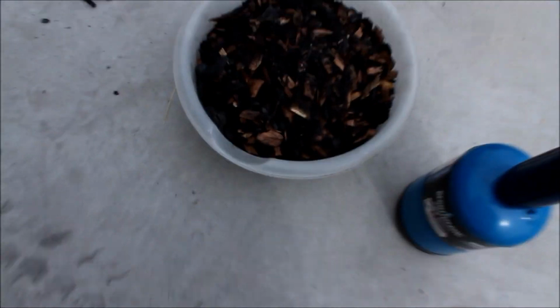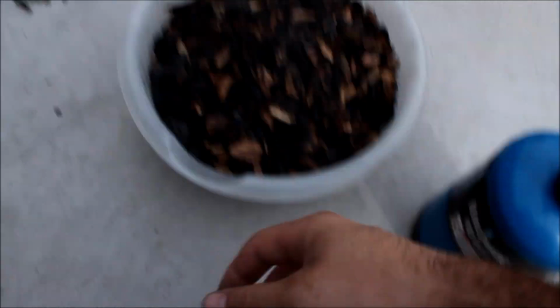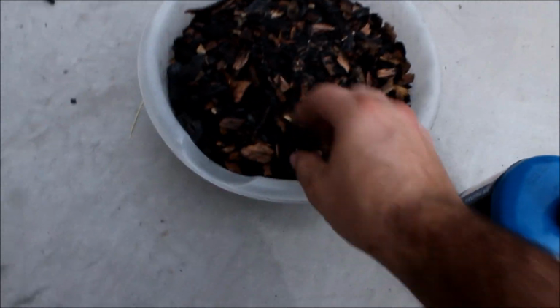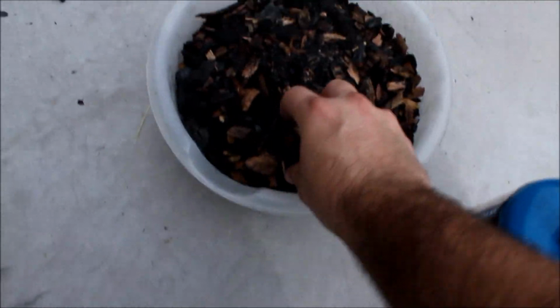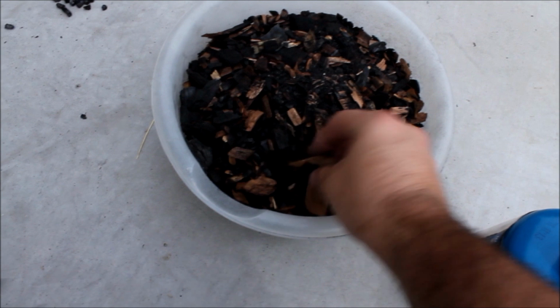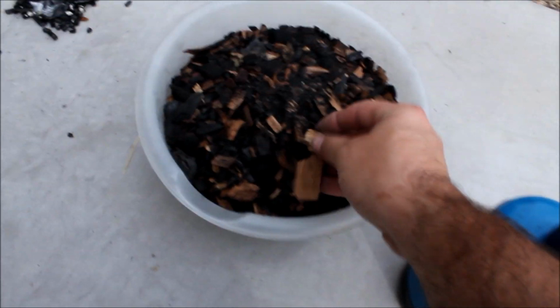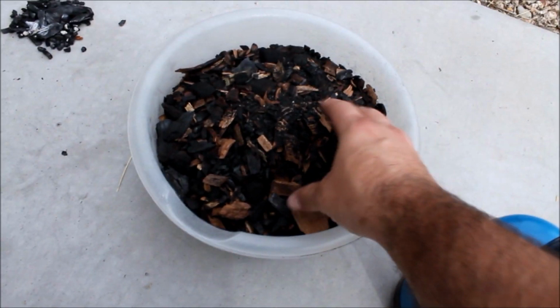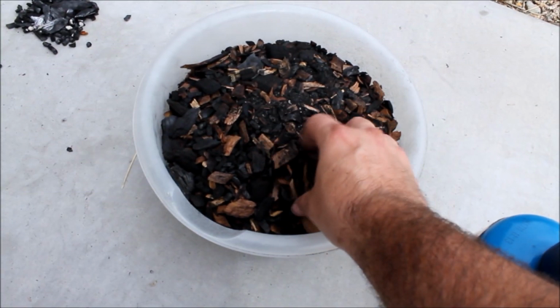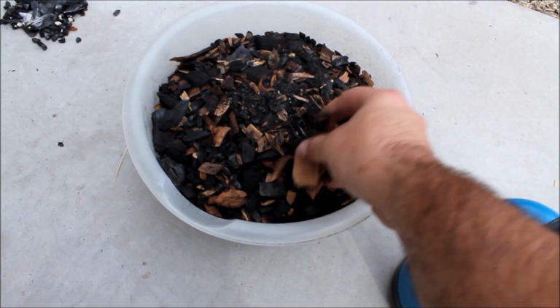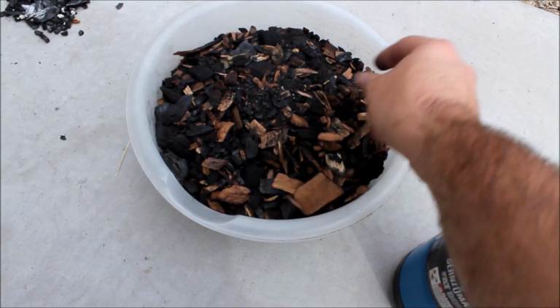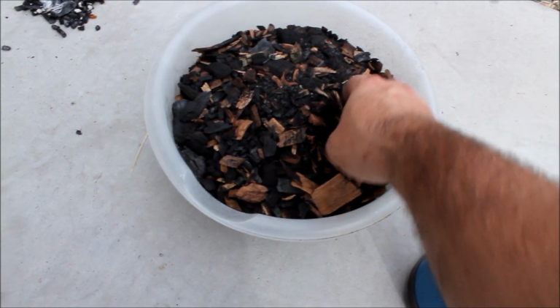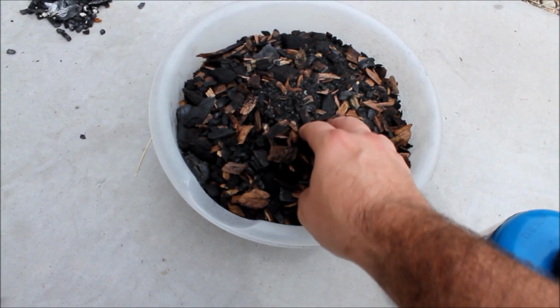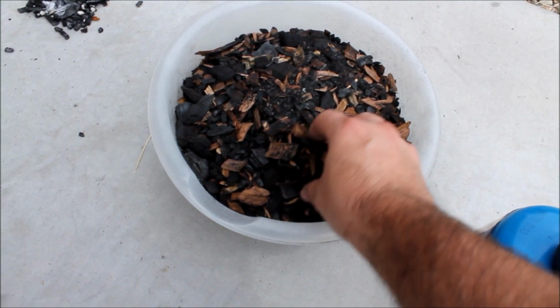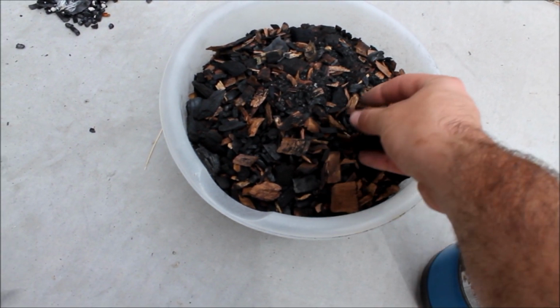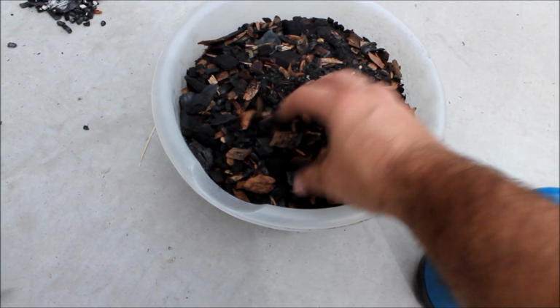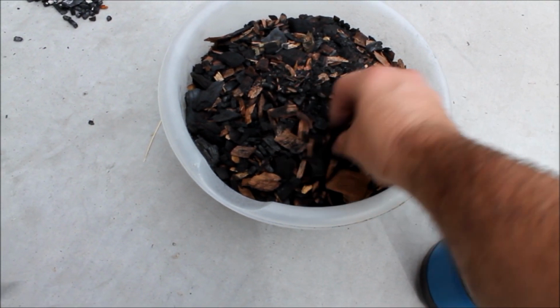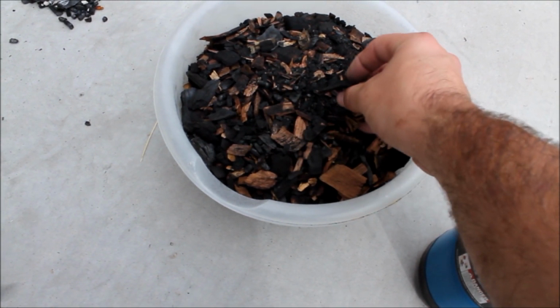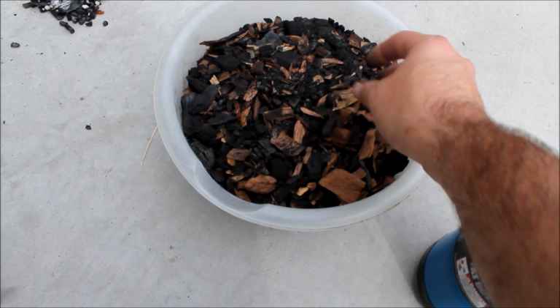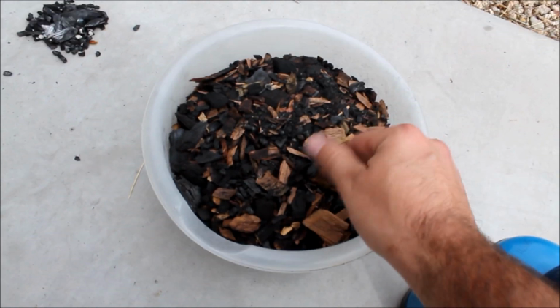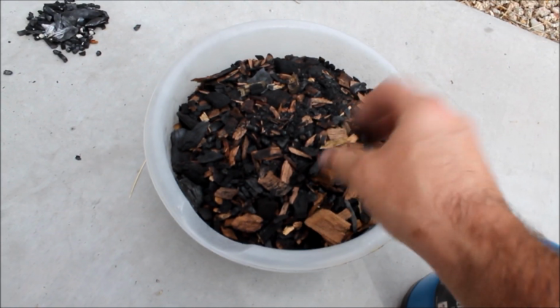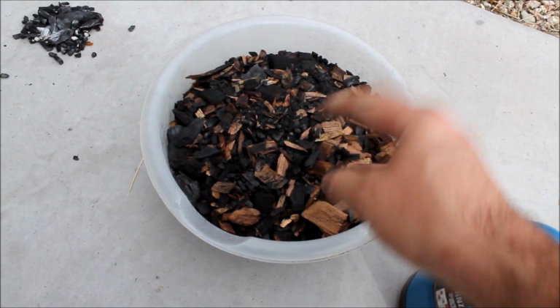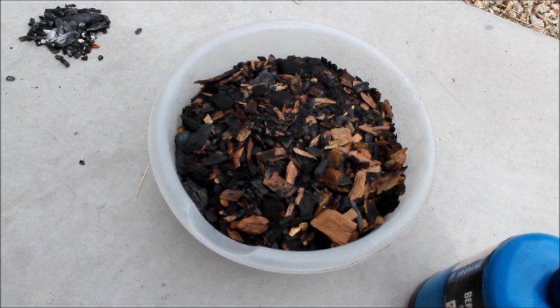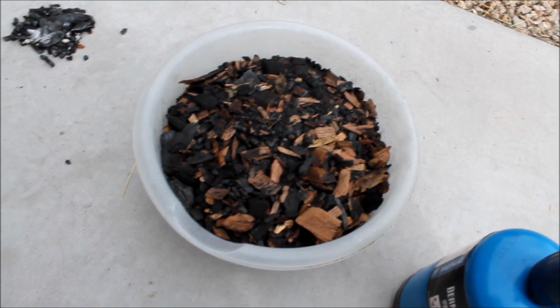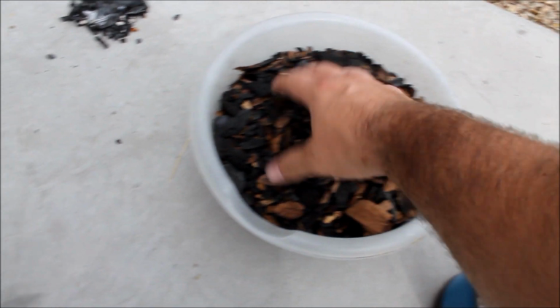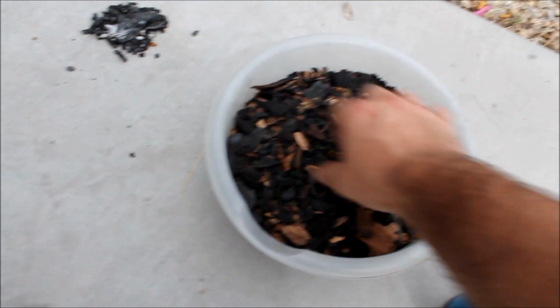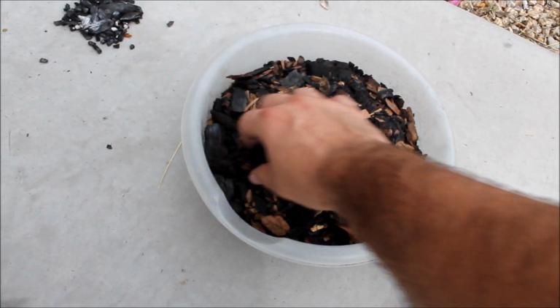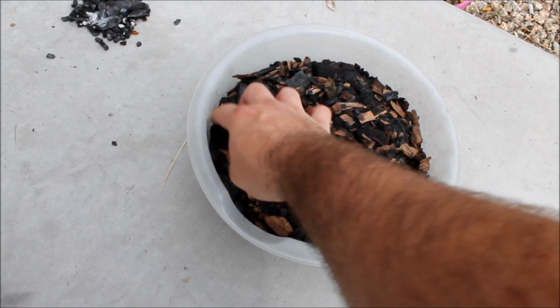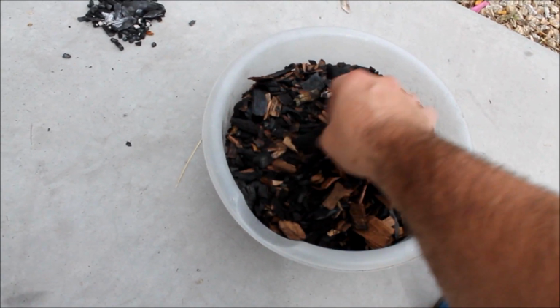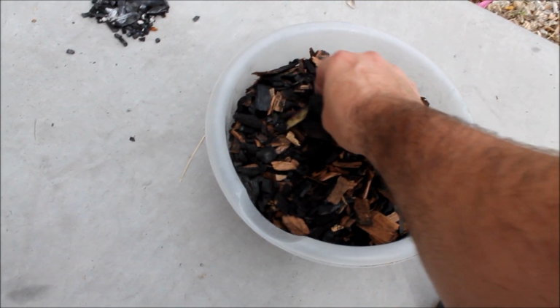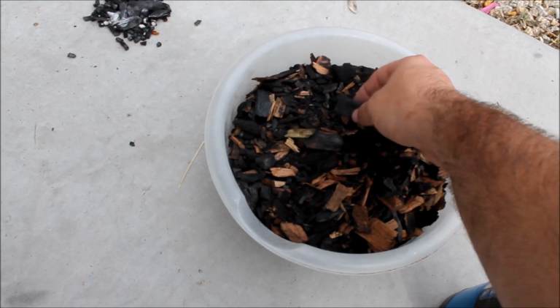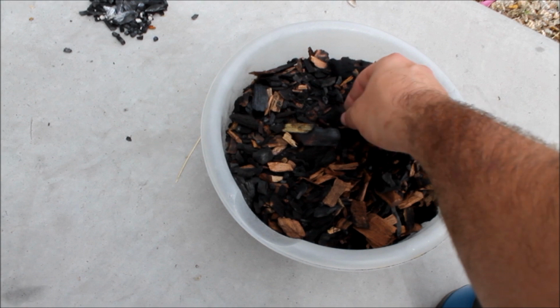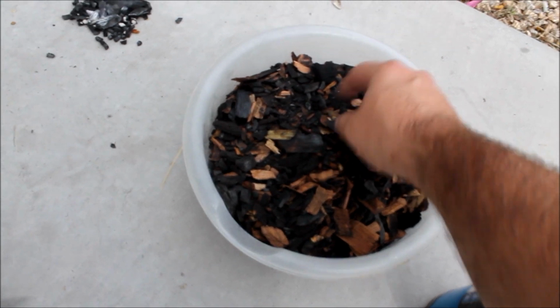You can see there's a lot of unburned chunks. That's from when I started. I originally started my gasifier and they got shaken down through the grate, but it really does just produce real charcoal.